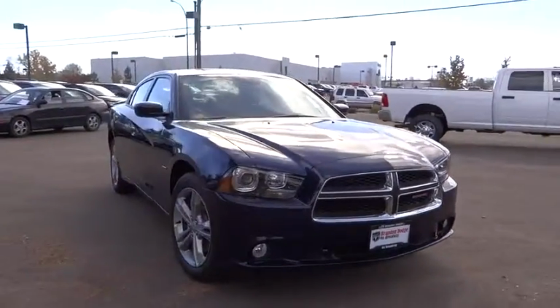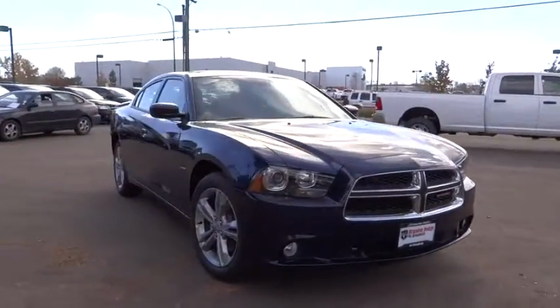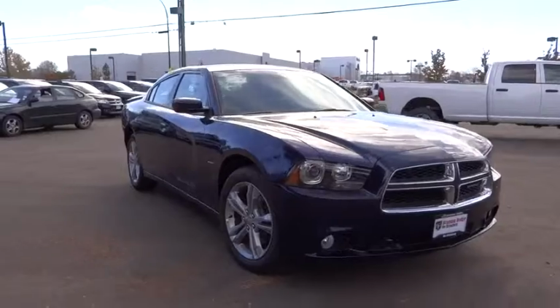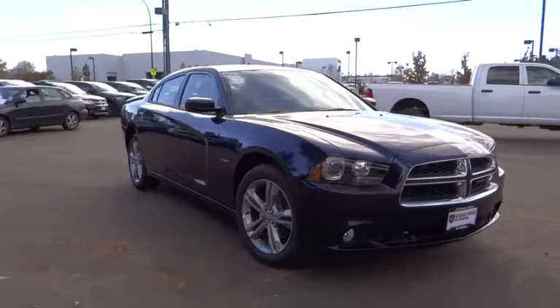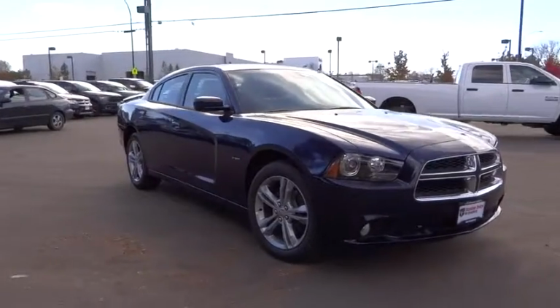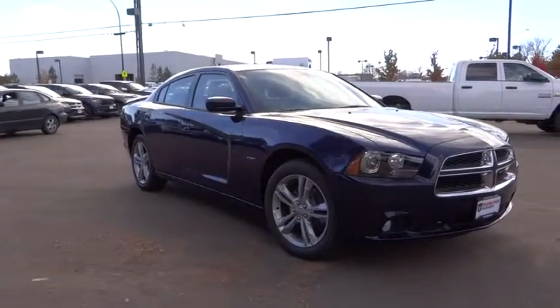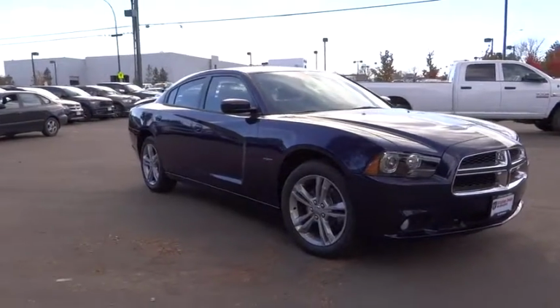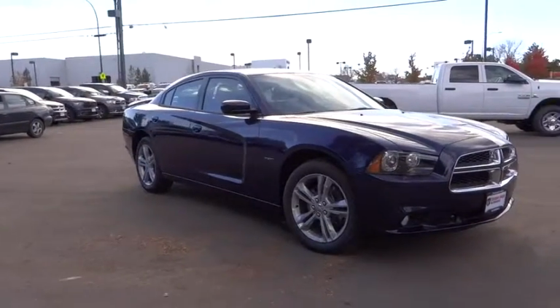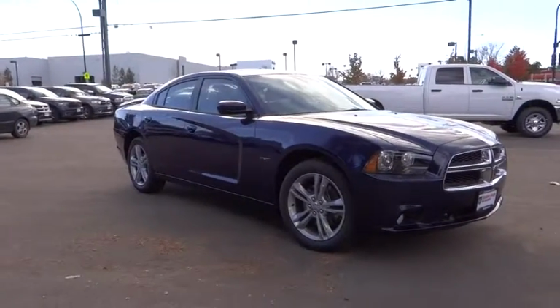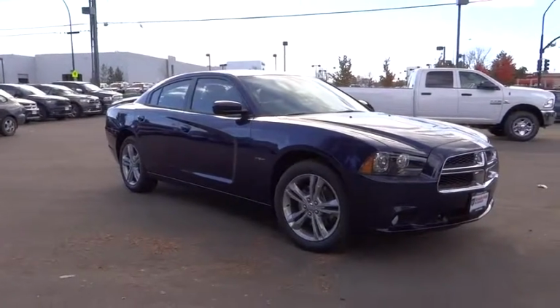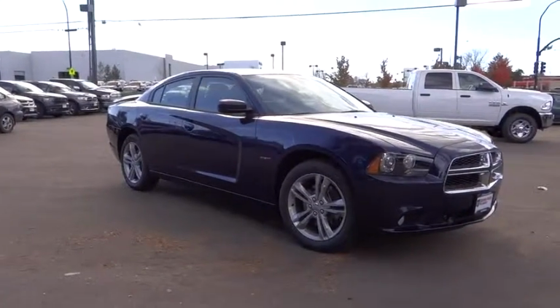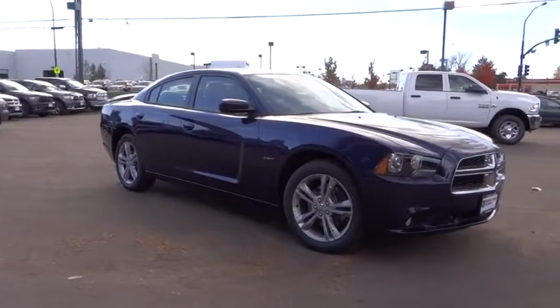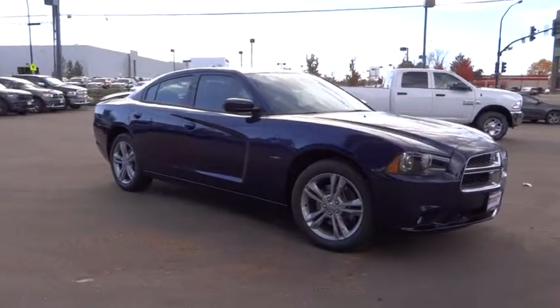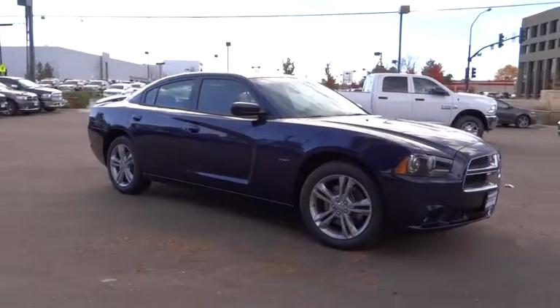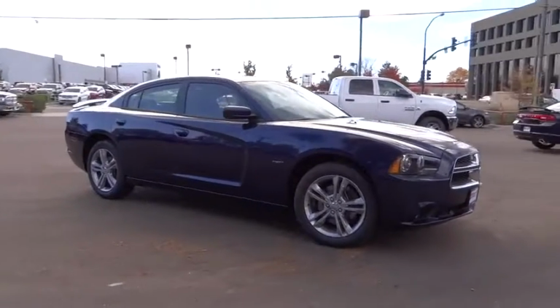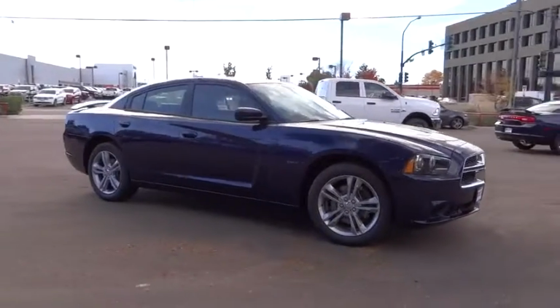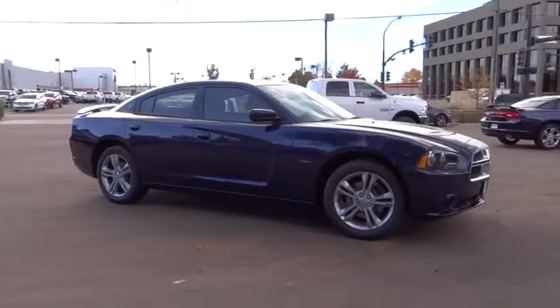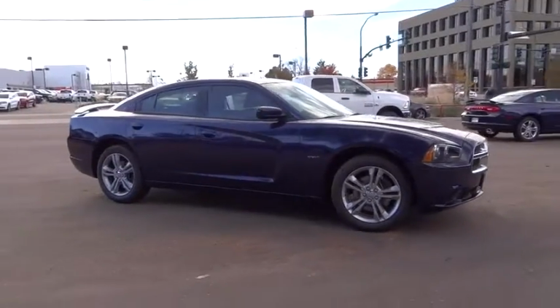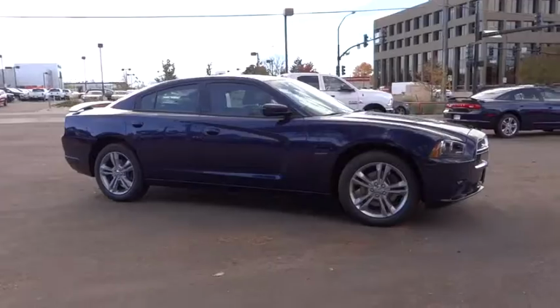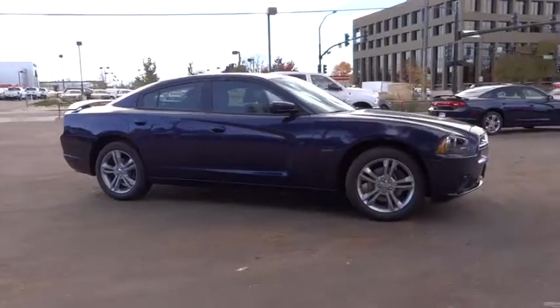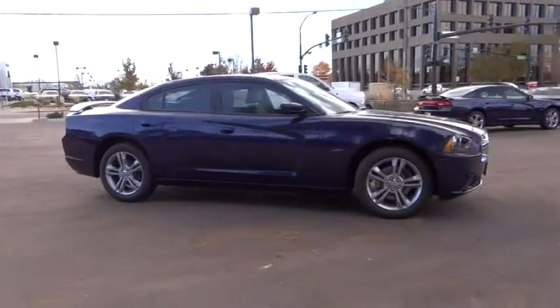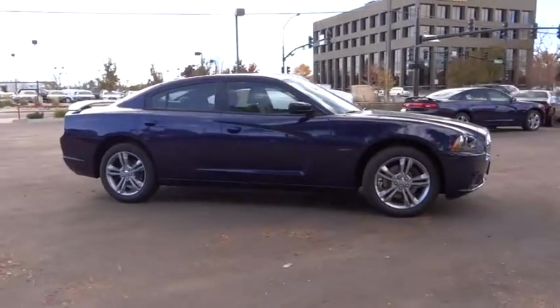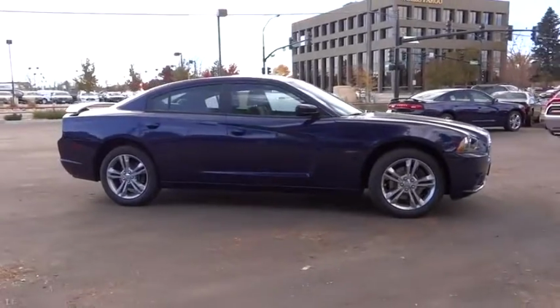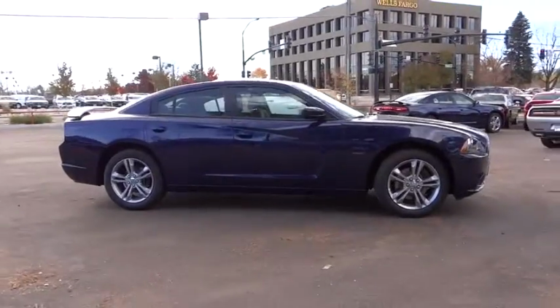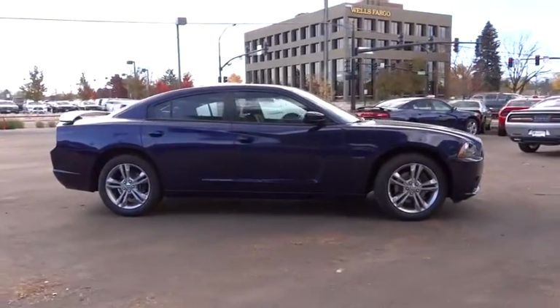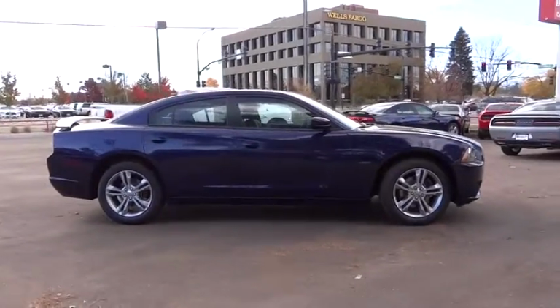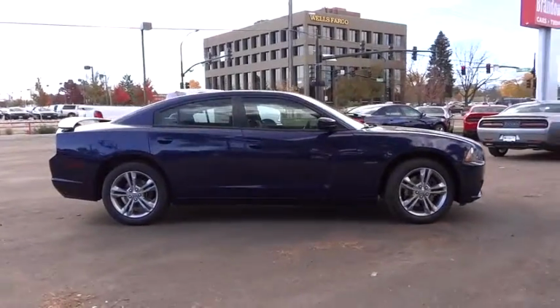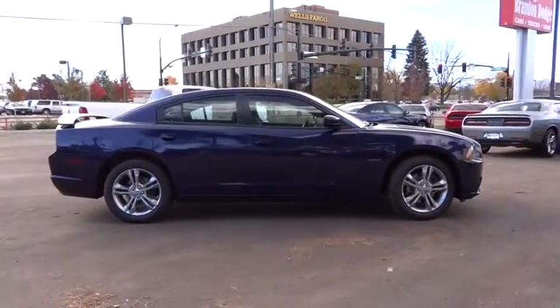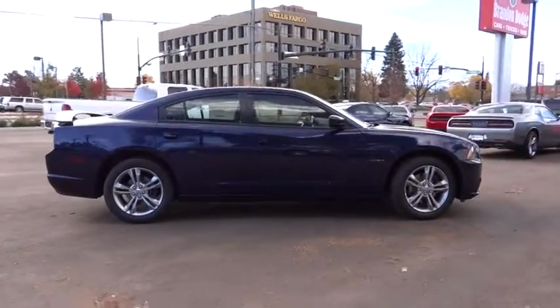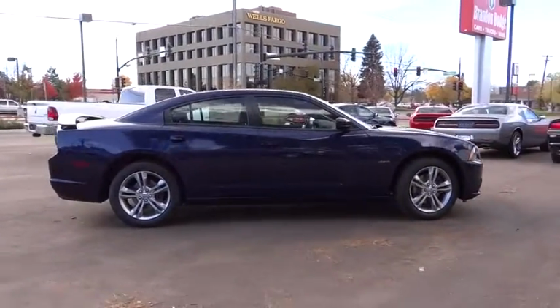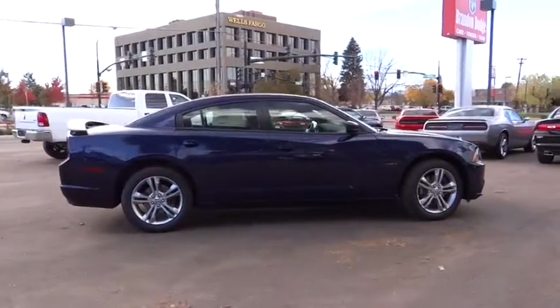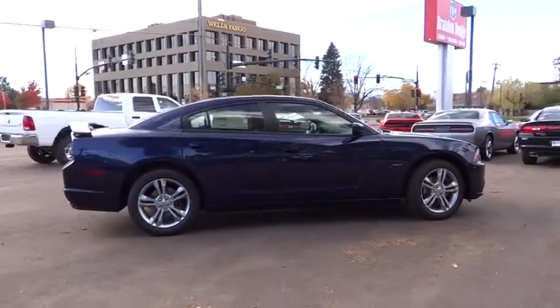Peace of mind comes standard with Charger's 5-star government front and side impact crash test rating, and is priced below $40,000. Here are some of this vehicle's great options.